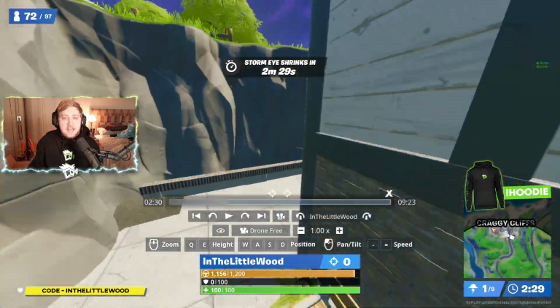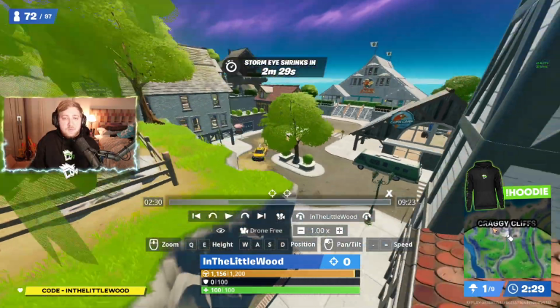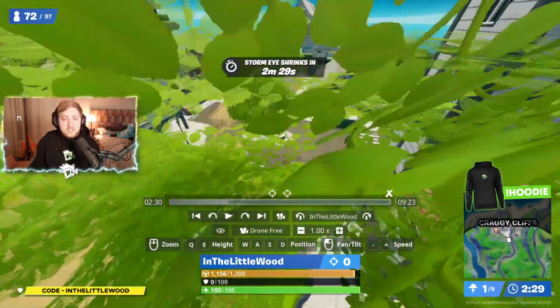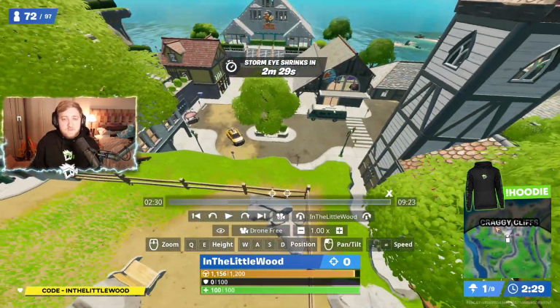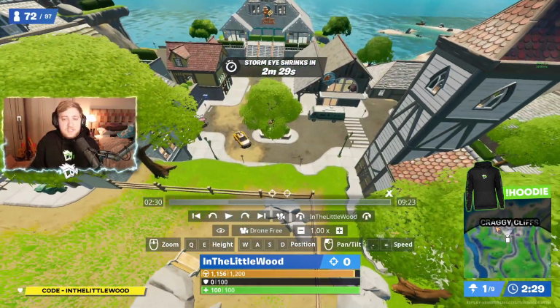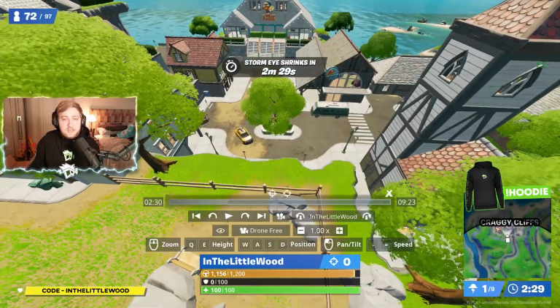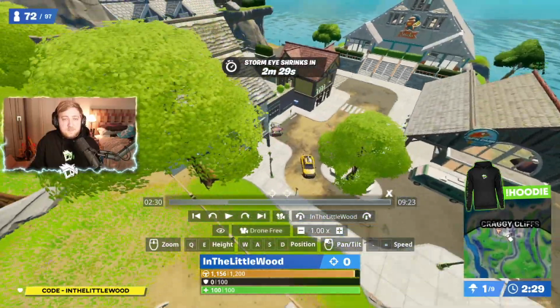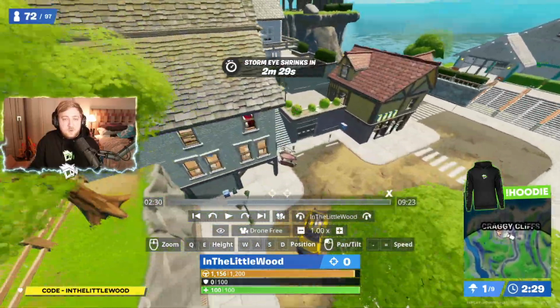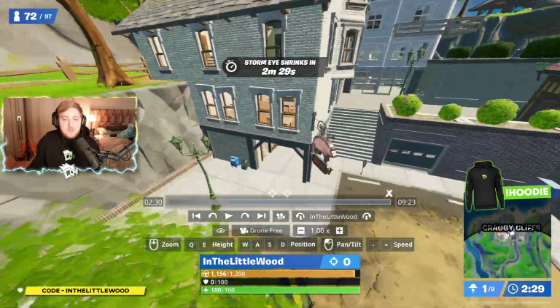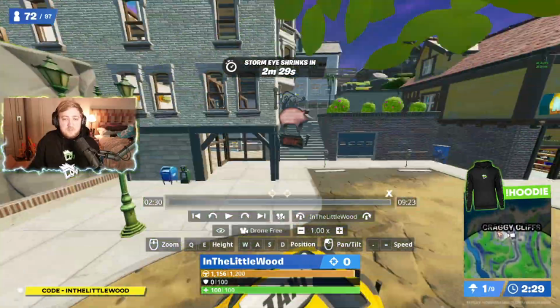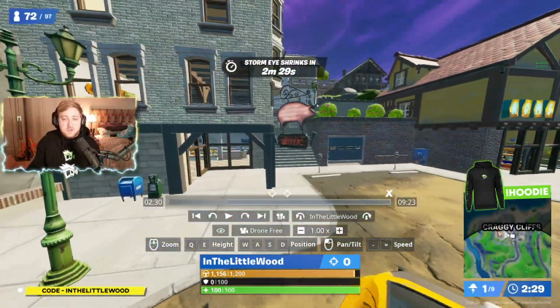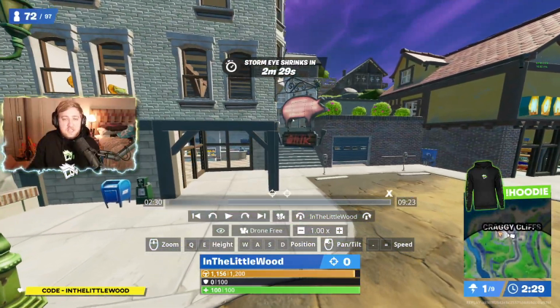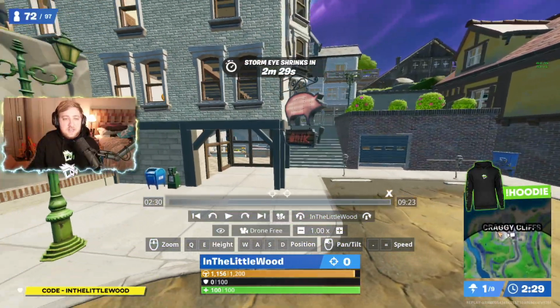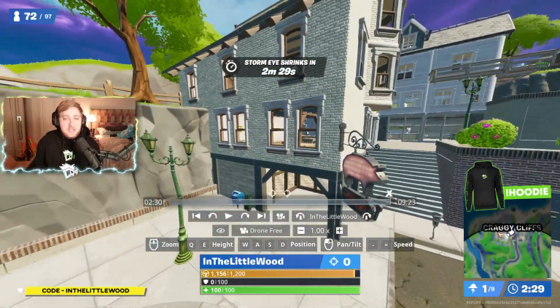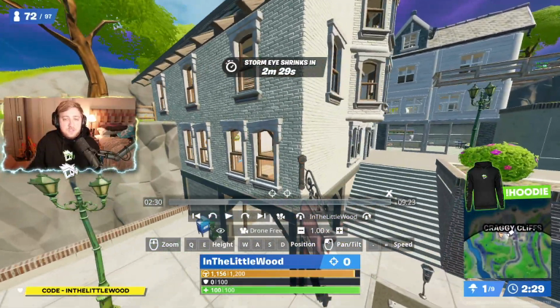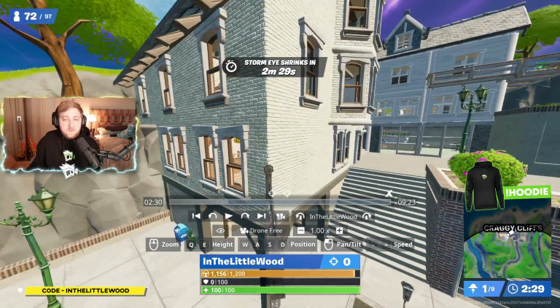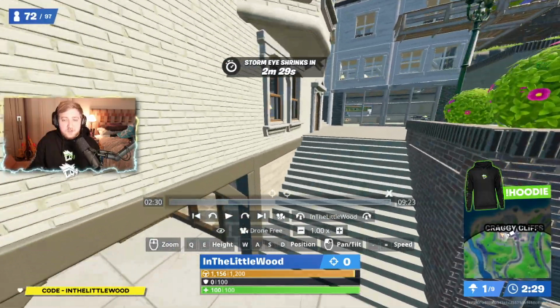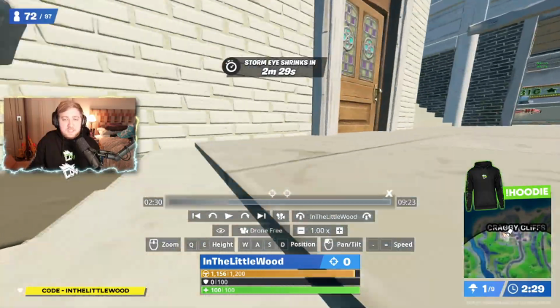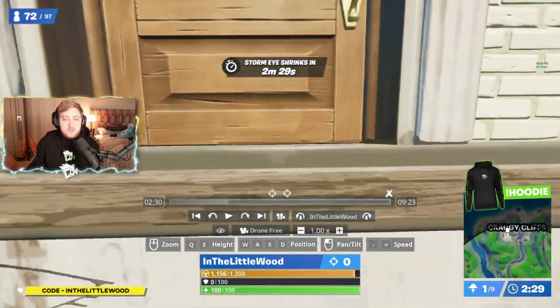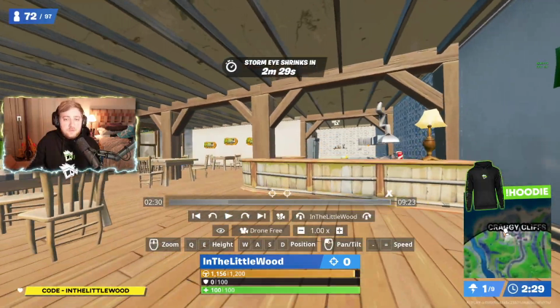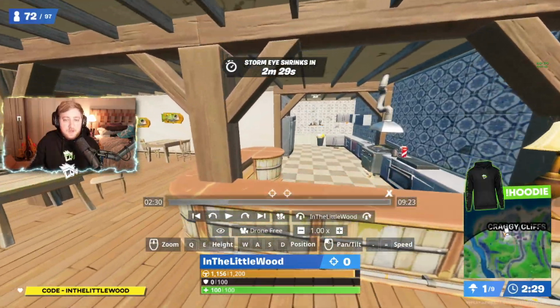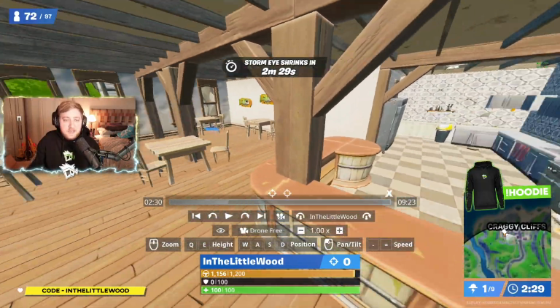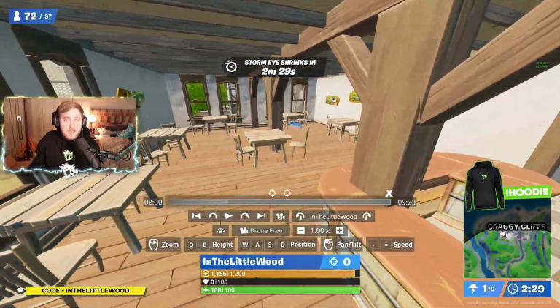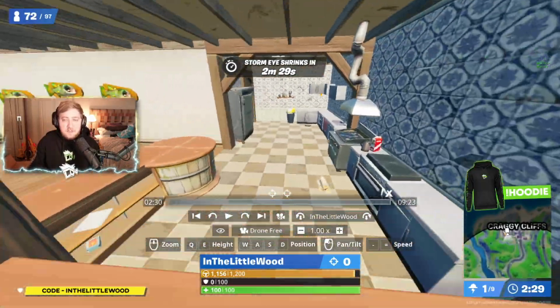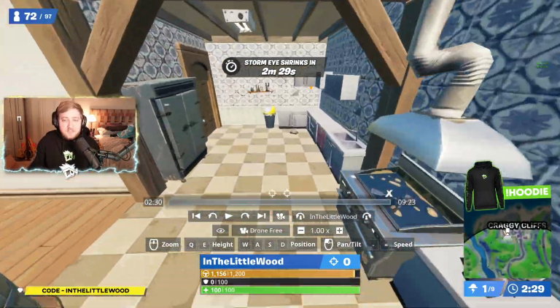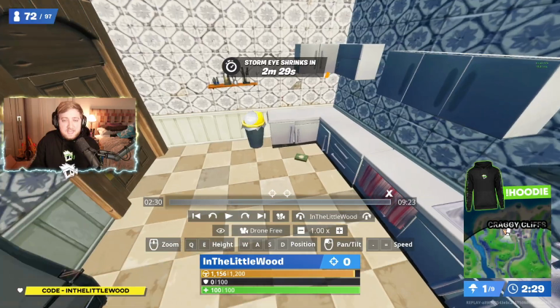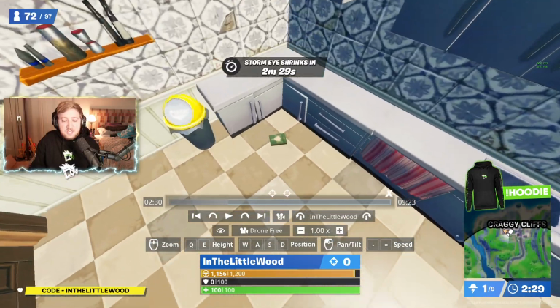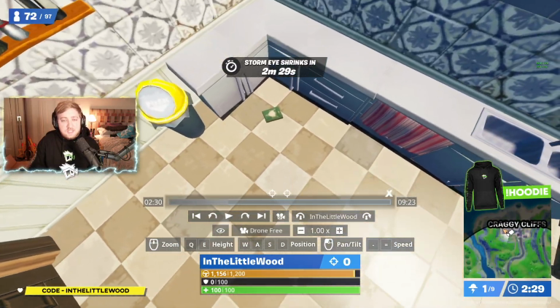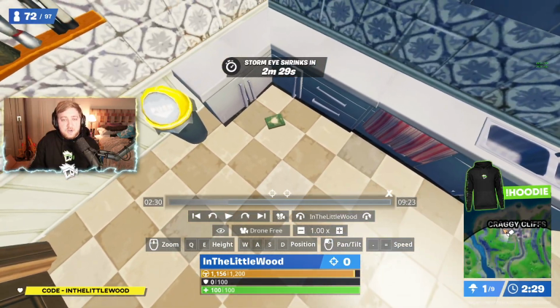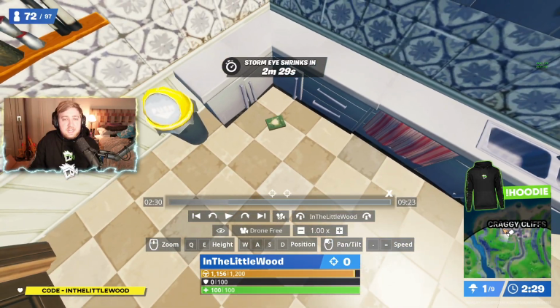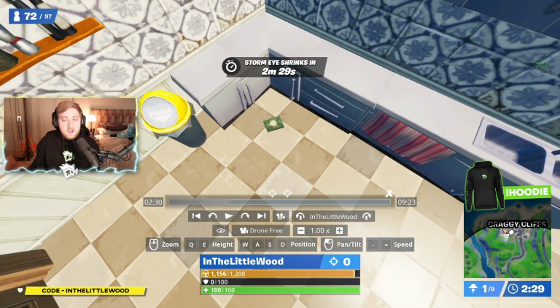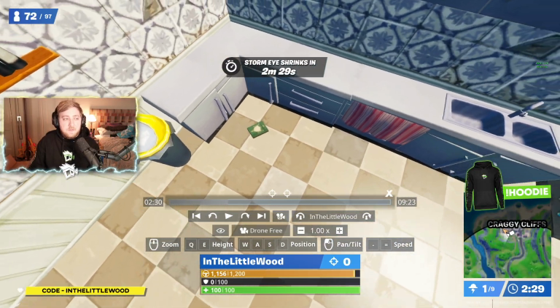For the next one, continue over to the west — ignore the Captain Fish one. You want to come into the building that's got the Oink sign, and go to the middle floor. Come up these steps, go straight through this doorway here, and when you make your way towards the back of this kitchen, you can see another book chilling out right about there.